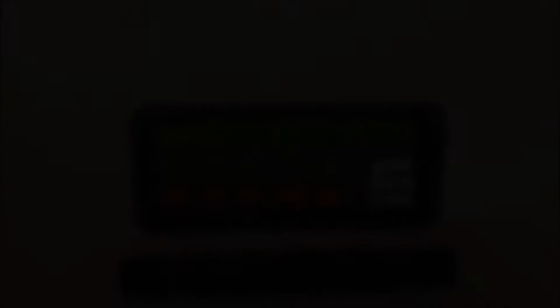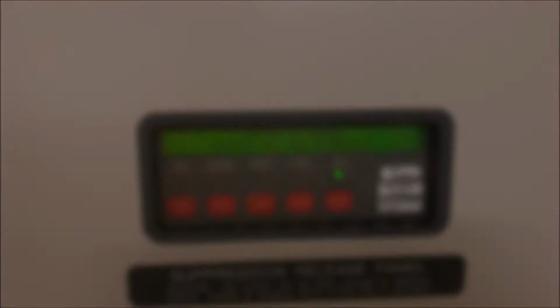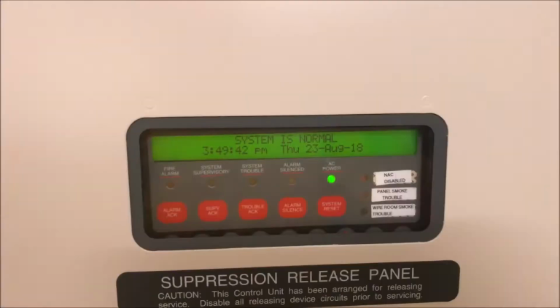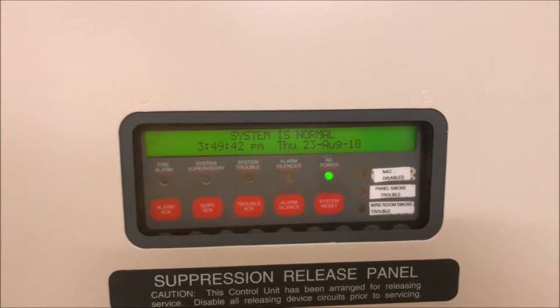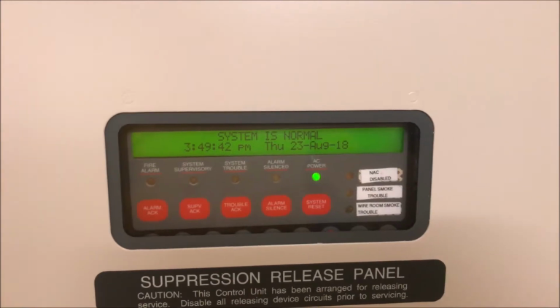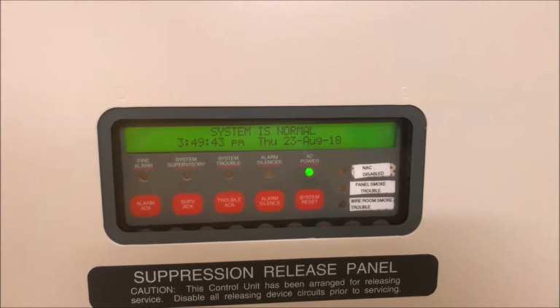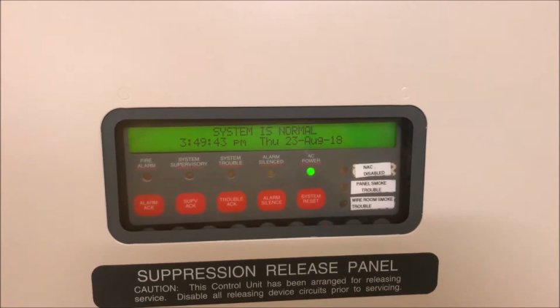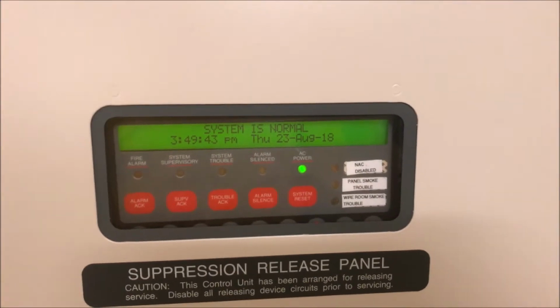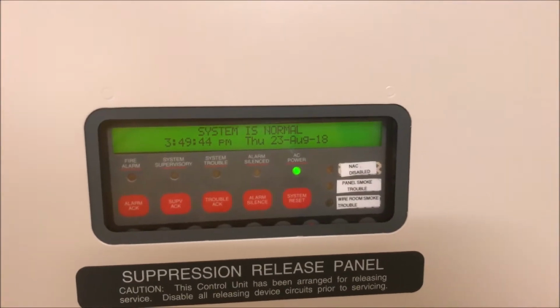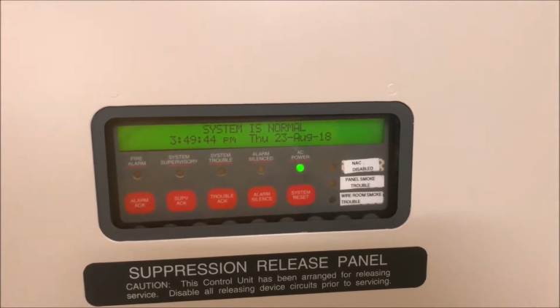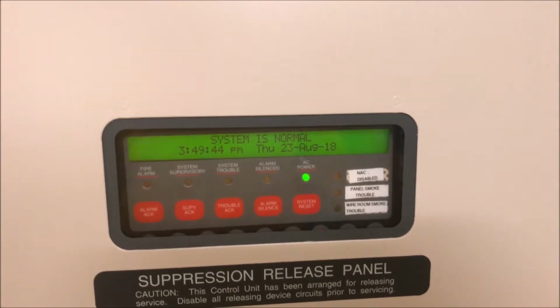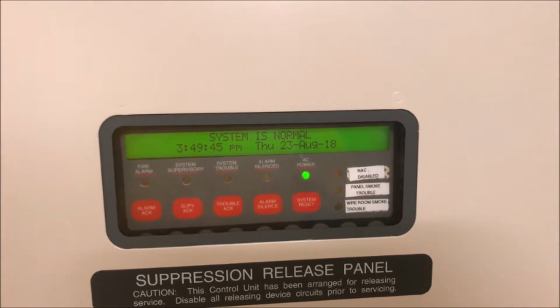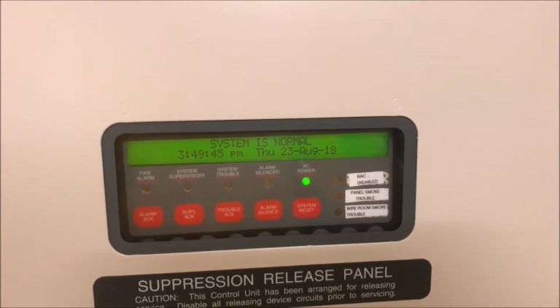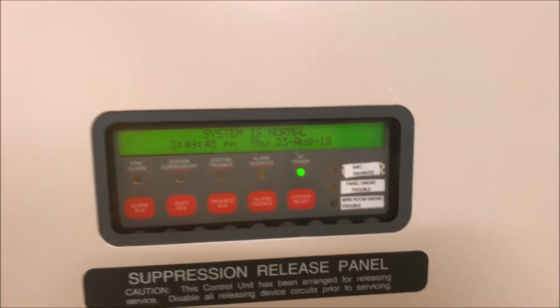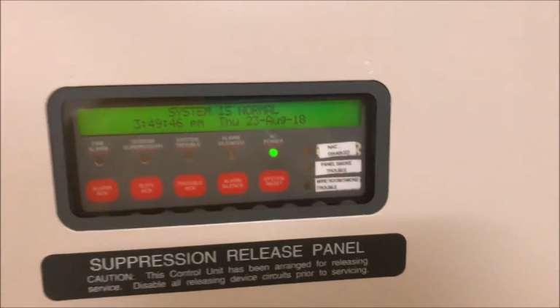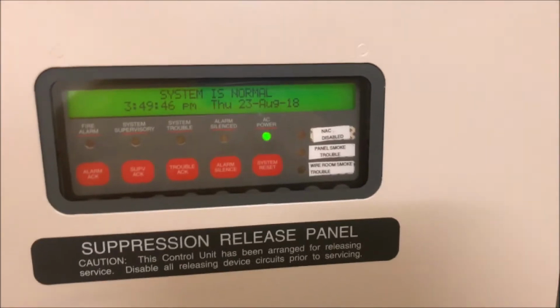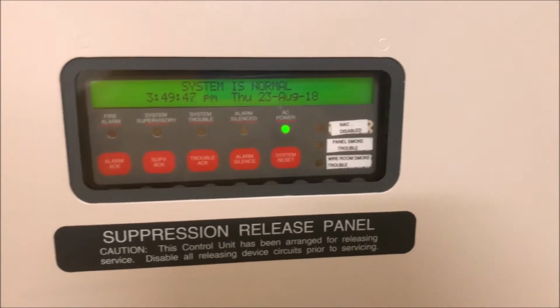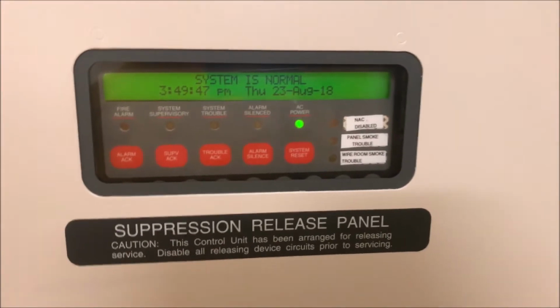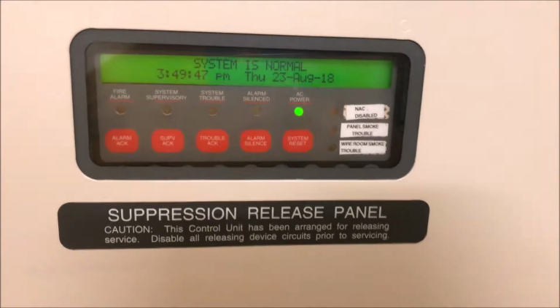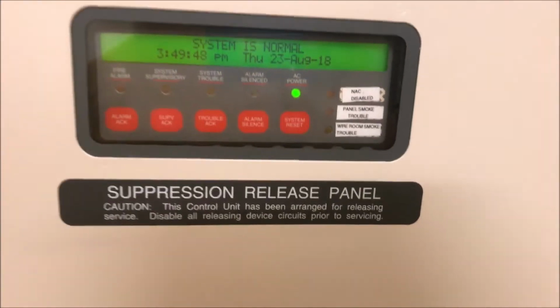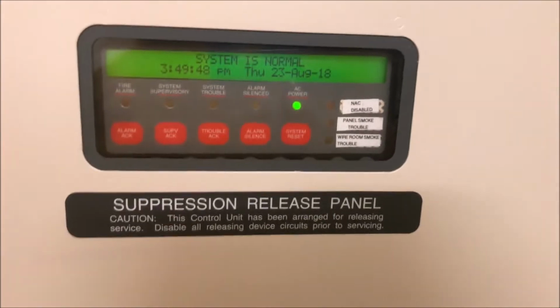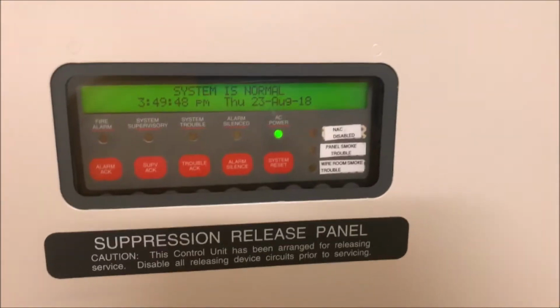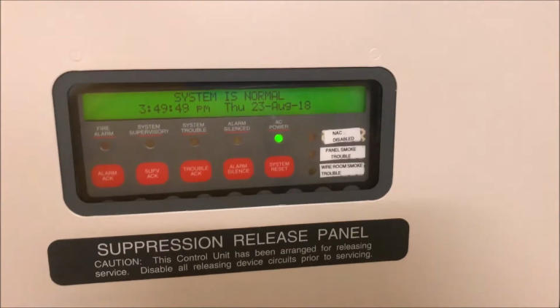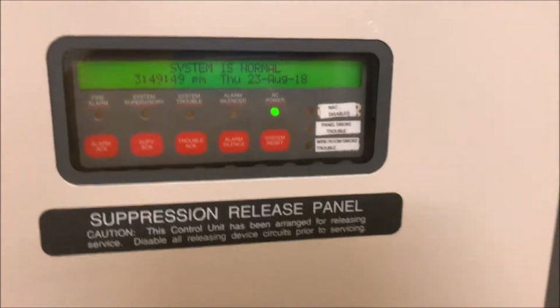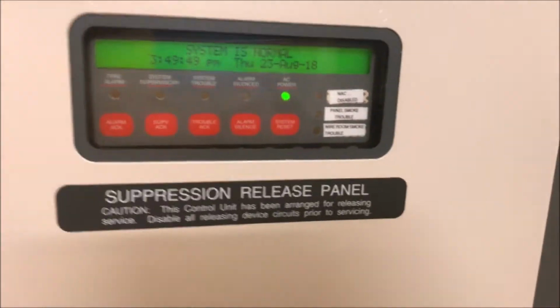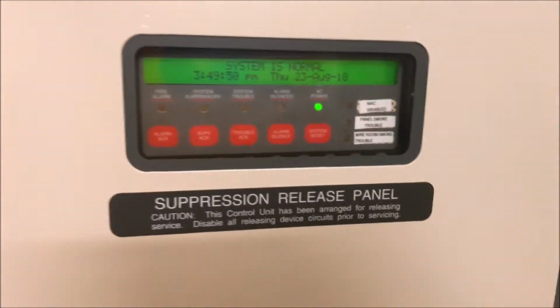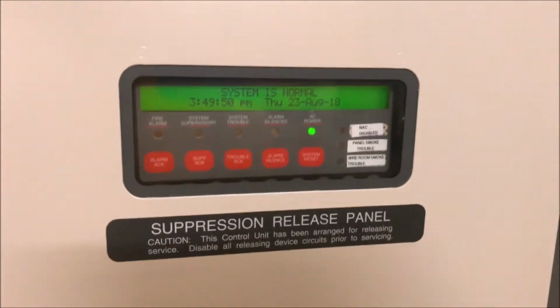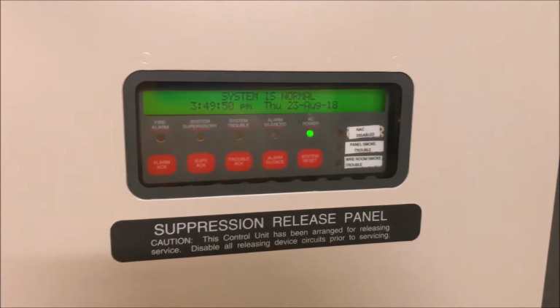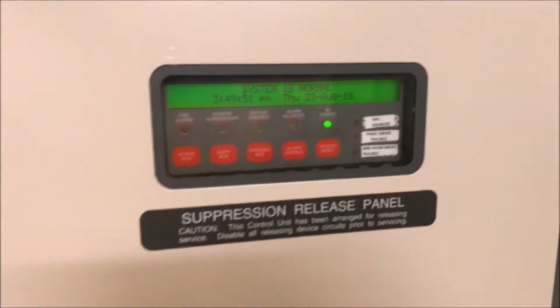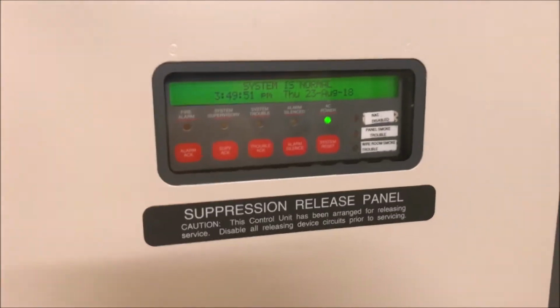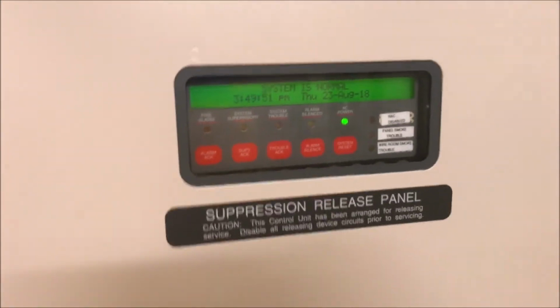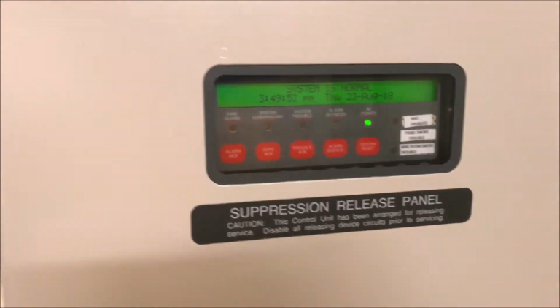All right, hey guys, welcome back to Fire Alarms and Such, and it is time for Simplex 4010 test 15, key test. Trying to get back on schedule here, so the reason that this is called key test is because we have a lot of key stuff.